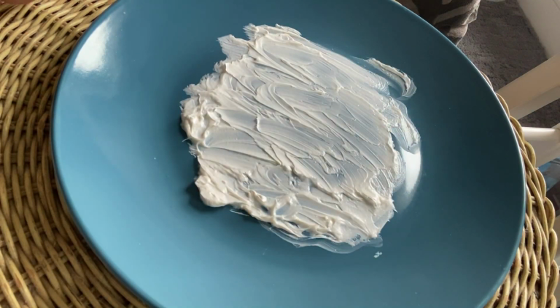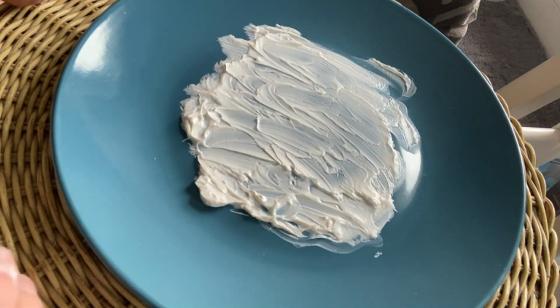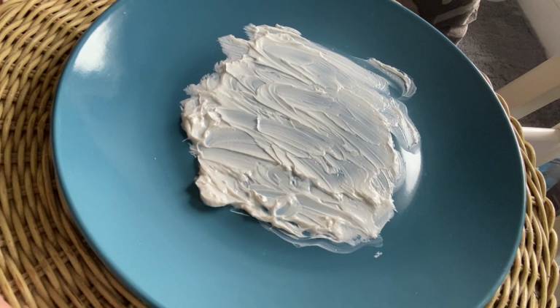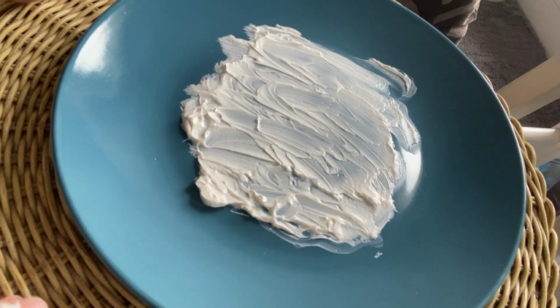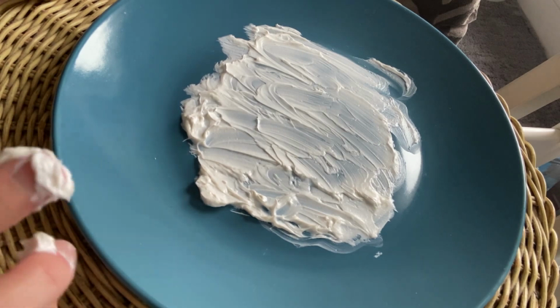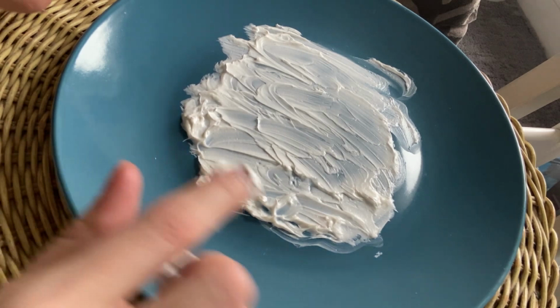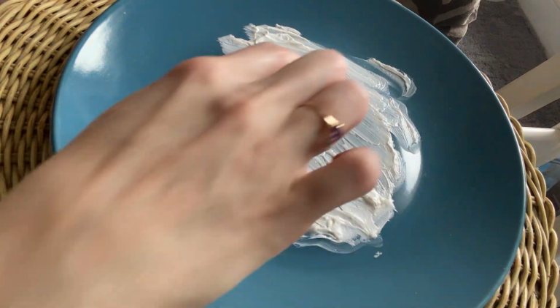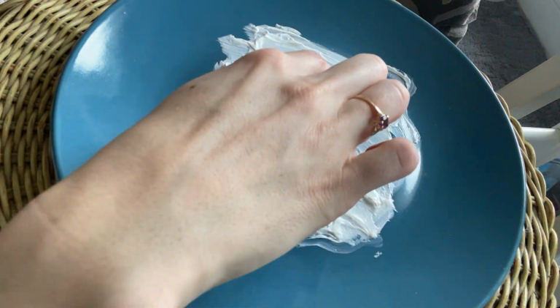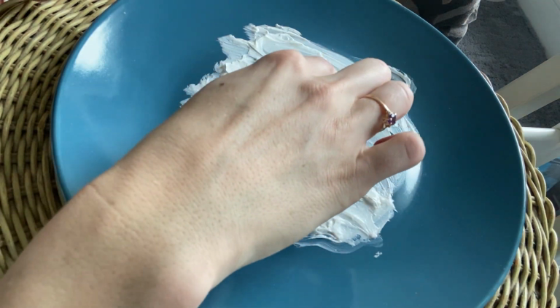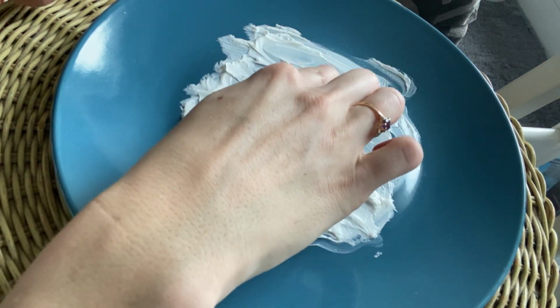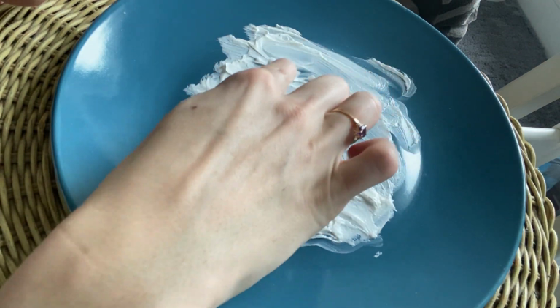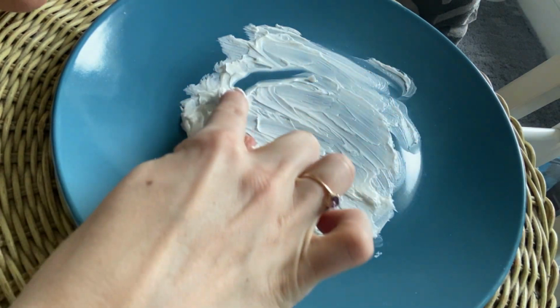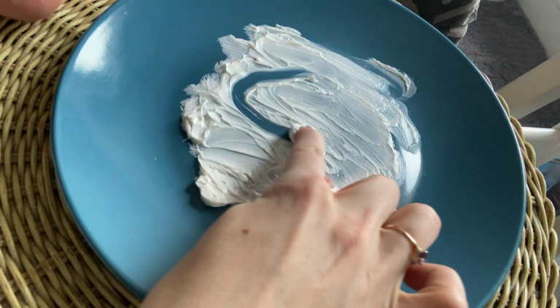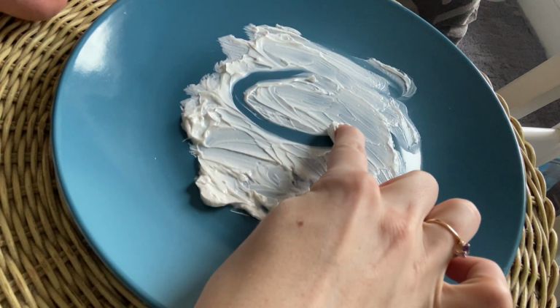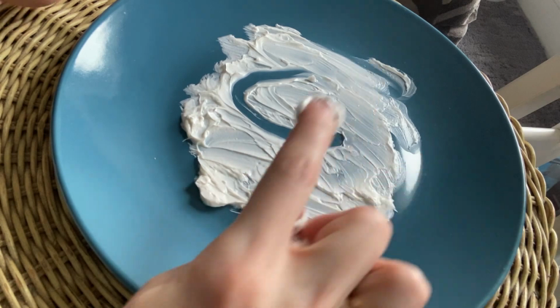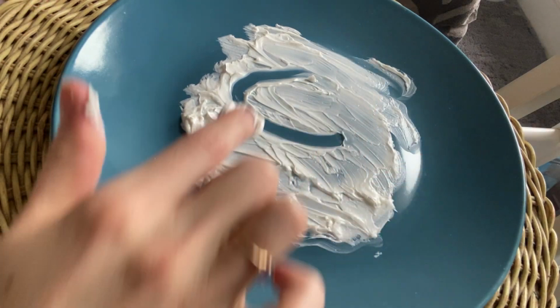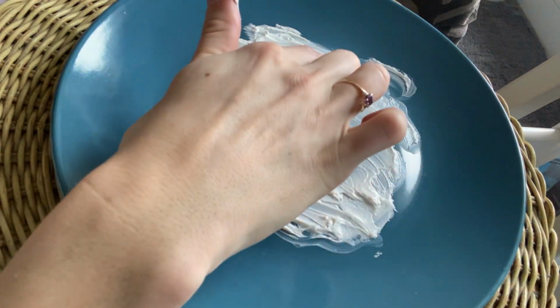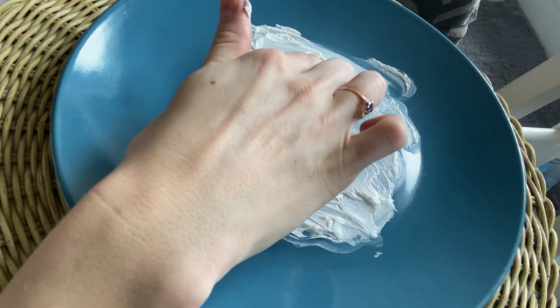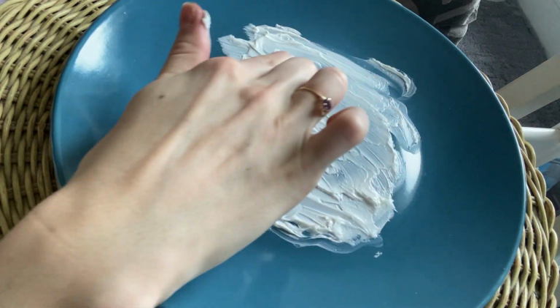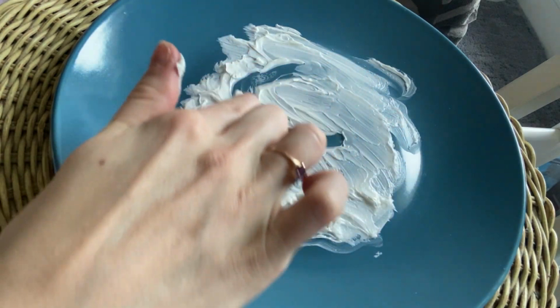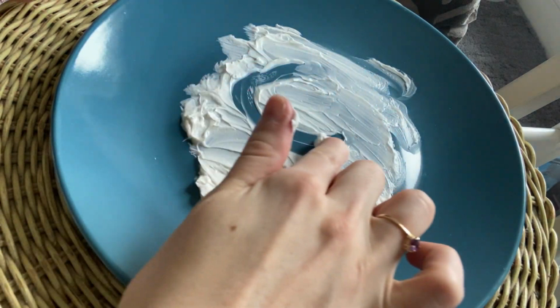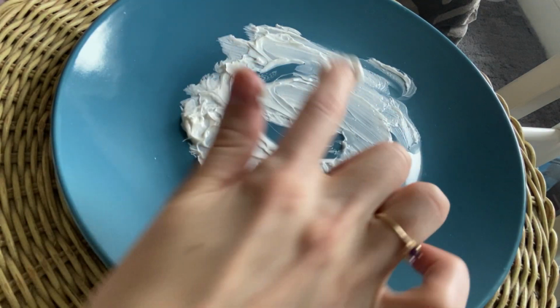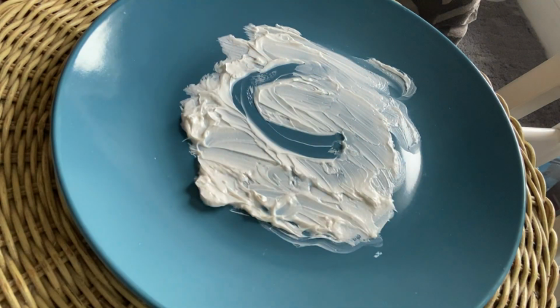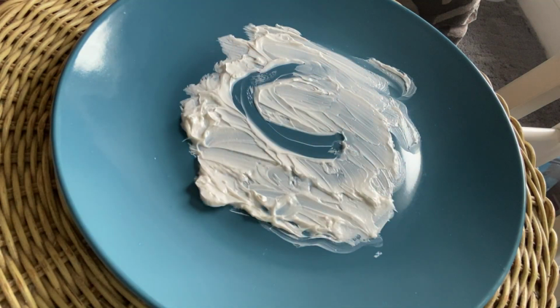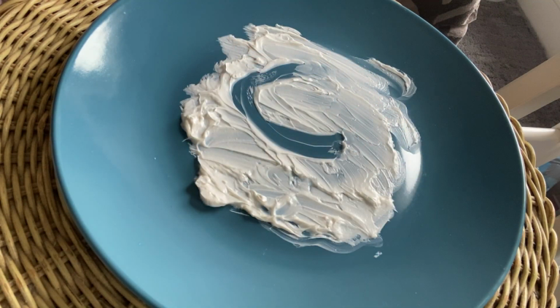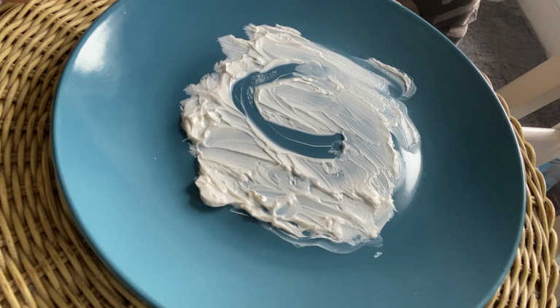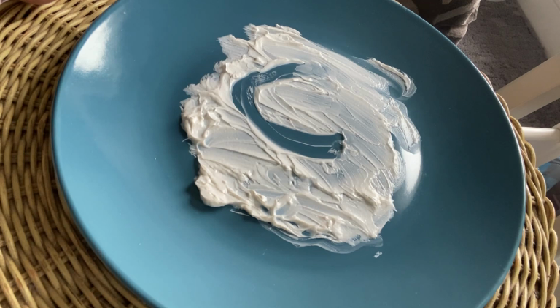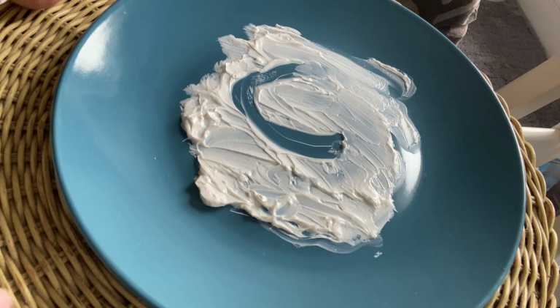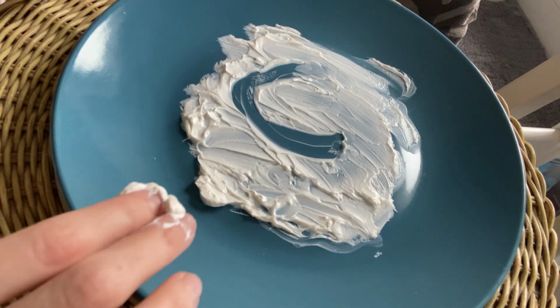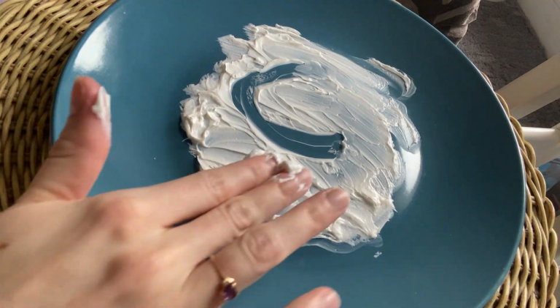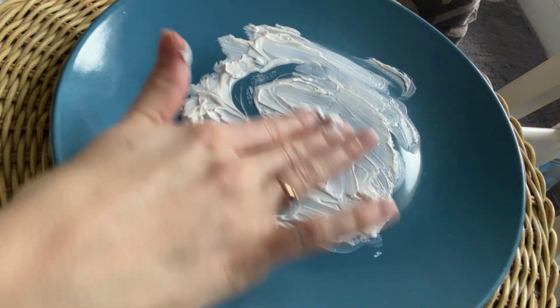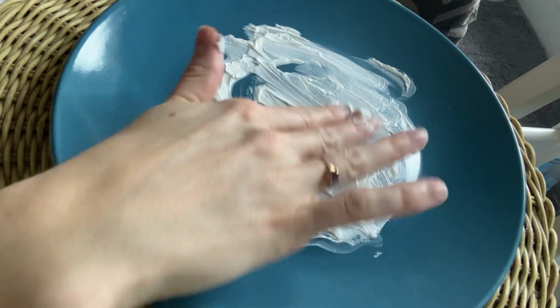Let's make a C. This is so much fun. Okay, to make a C, we just start at the top, make a curve. Start at the top, make a curve. Lowercase c, c-ca-c-c.